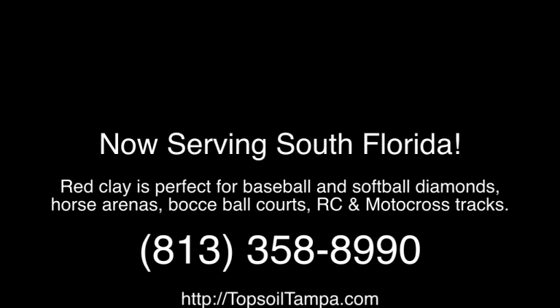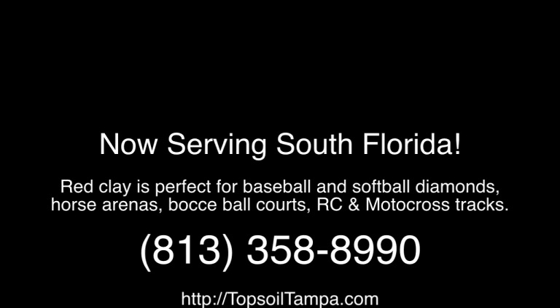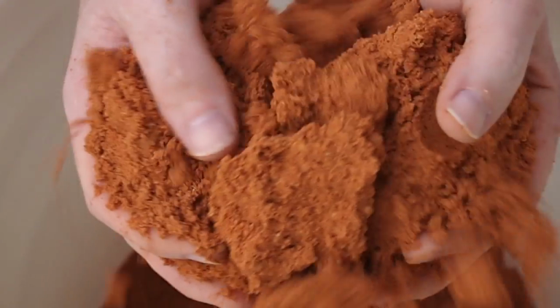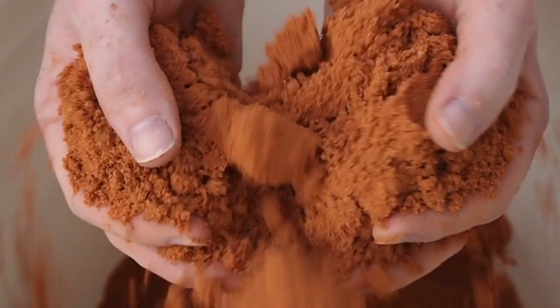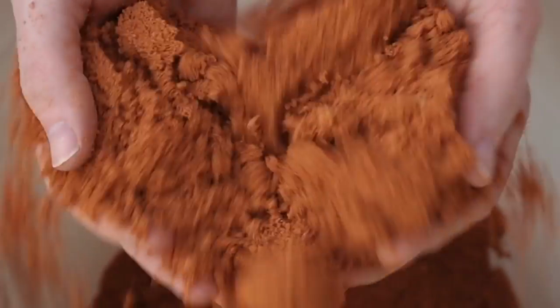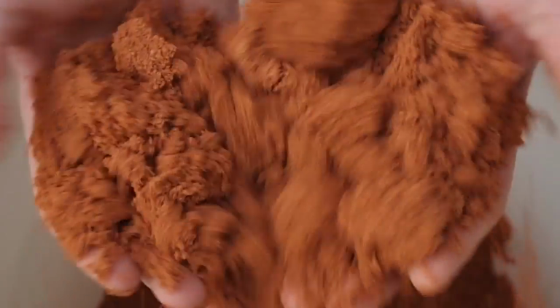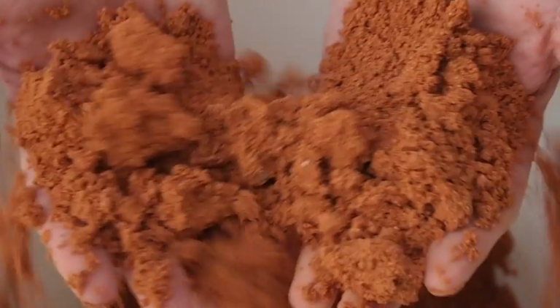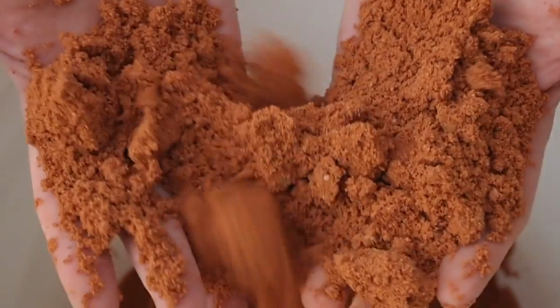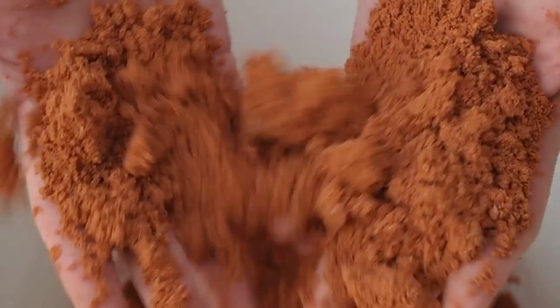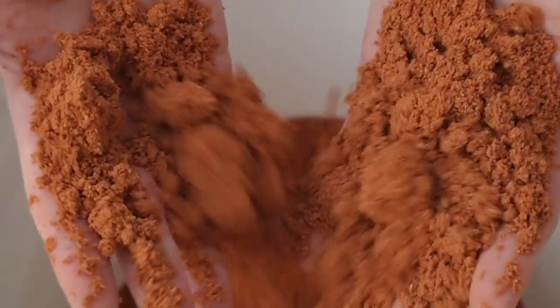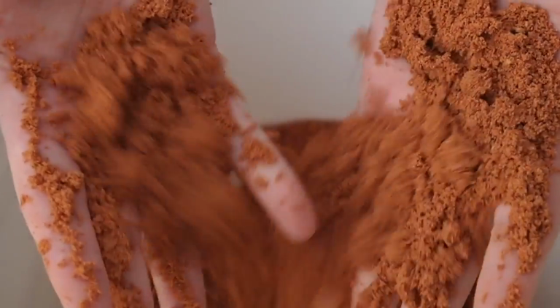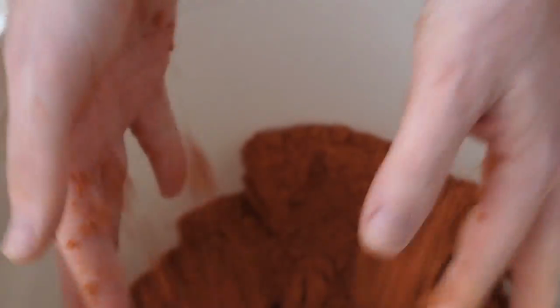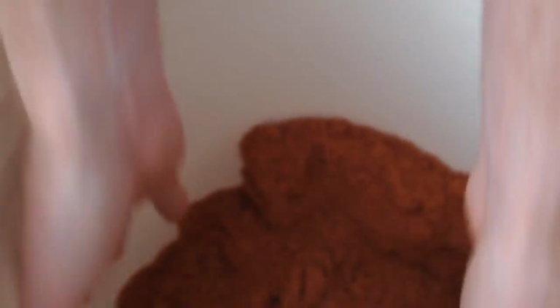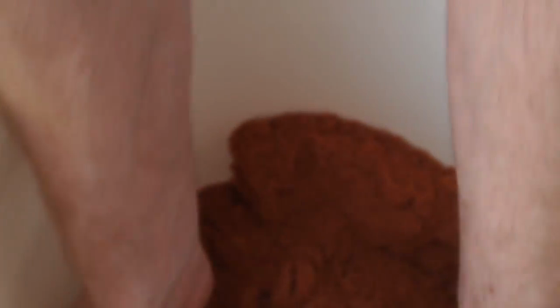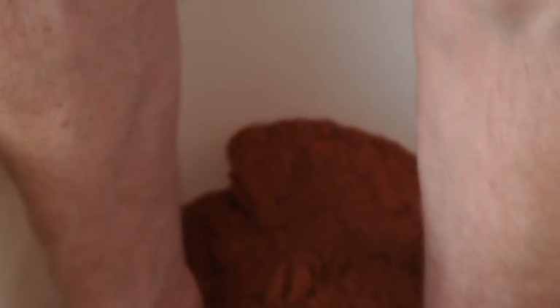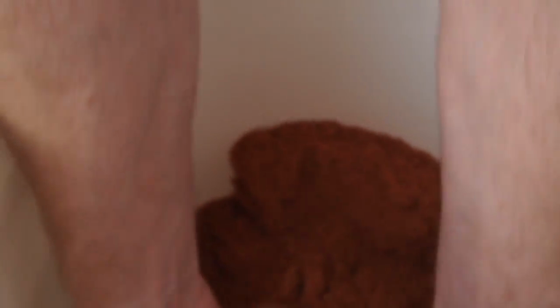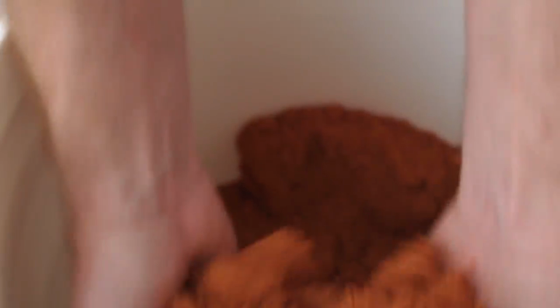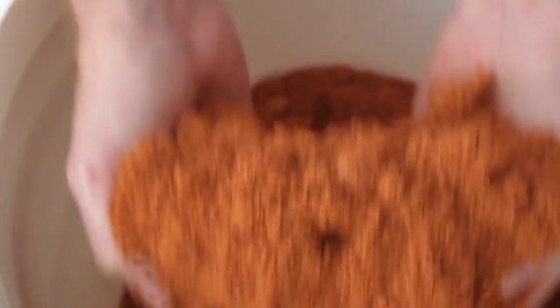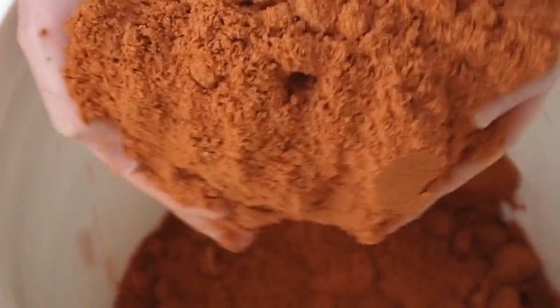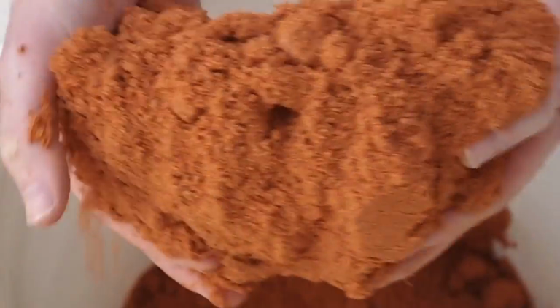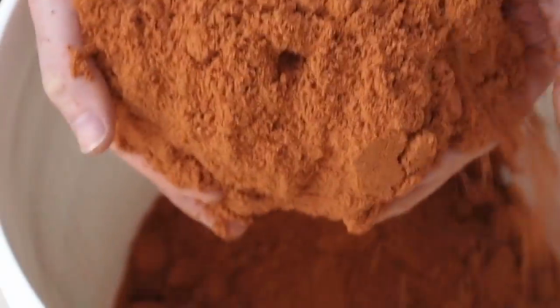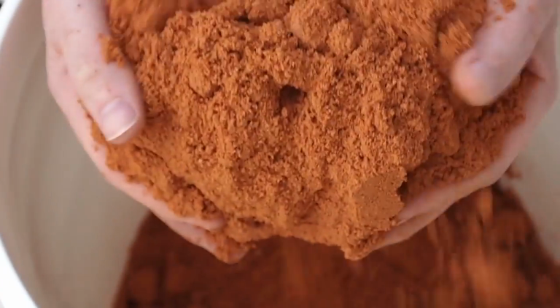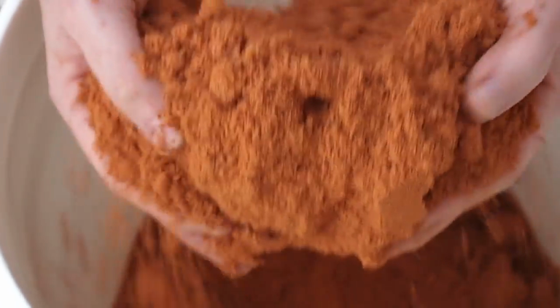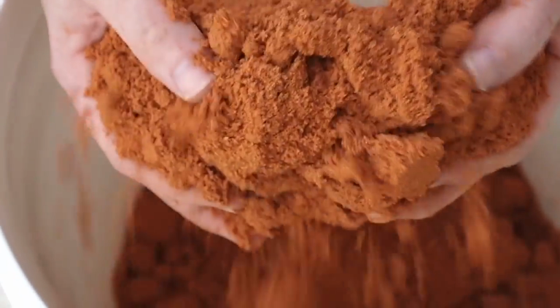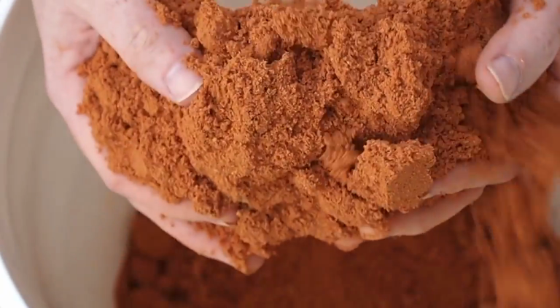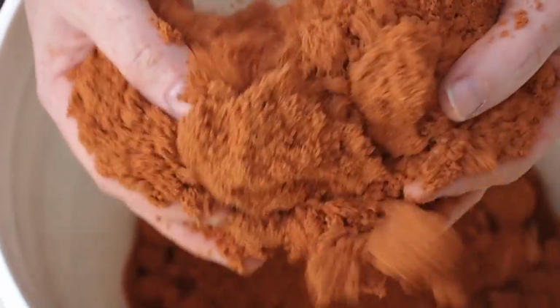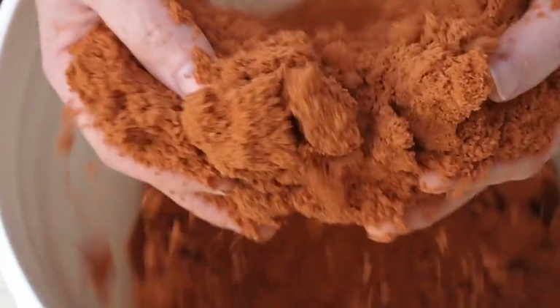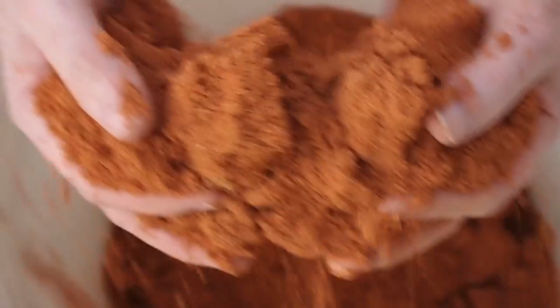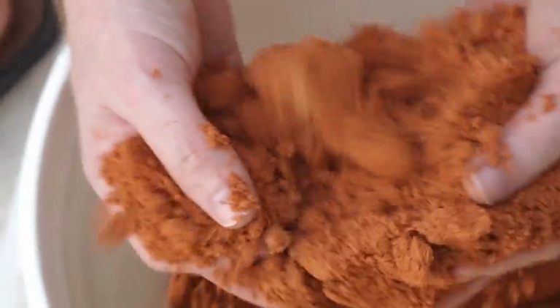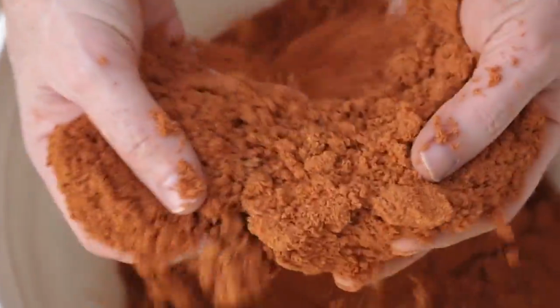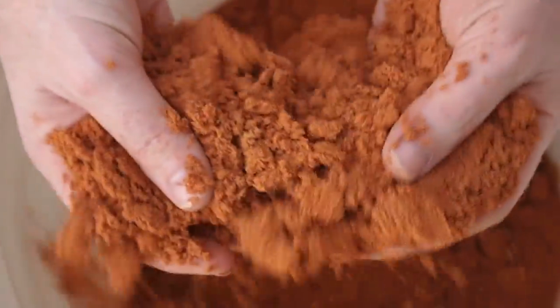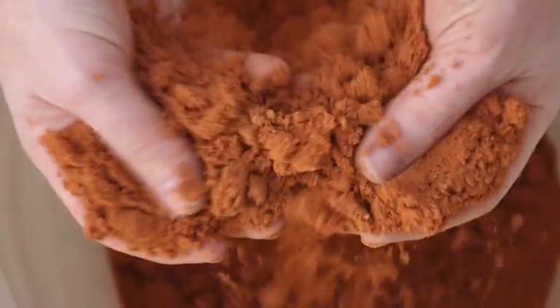This here is our baseball clay mixture. It's really popular with little leagues, and sports complexes use it for their baseball and softball diamonds.